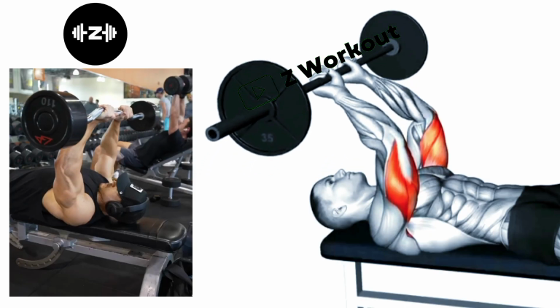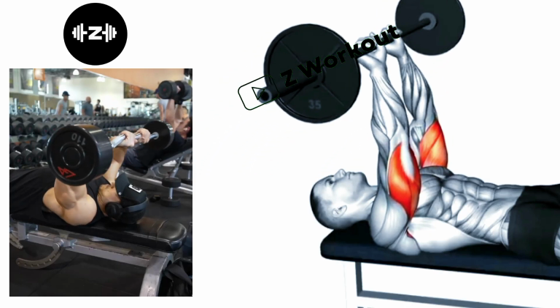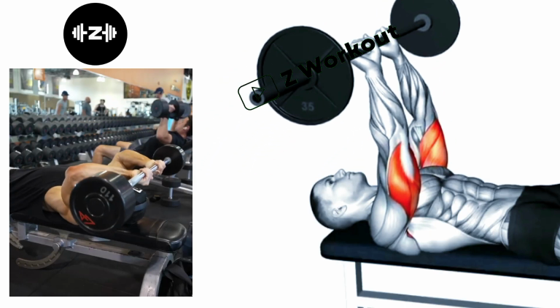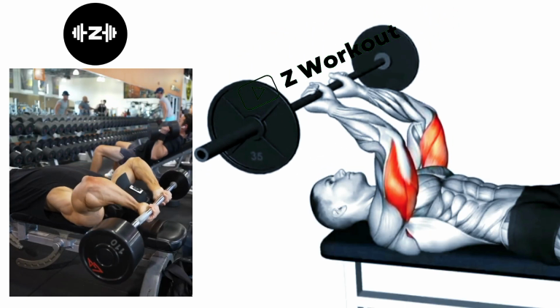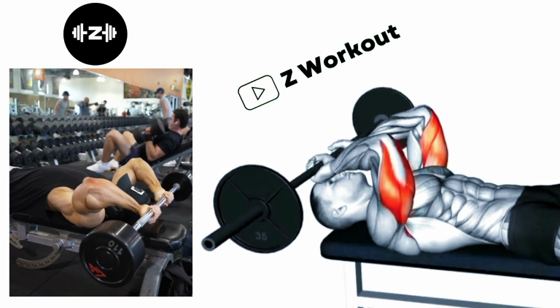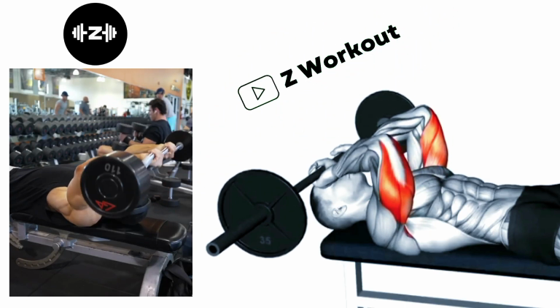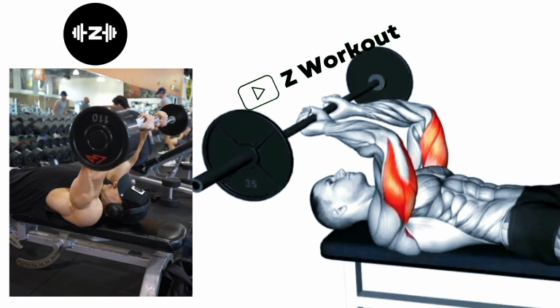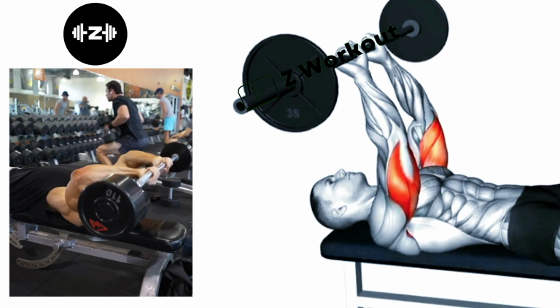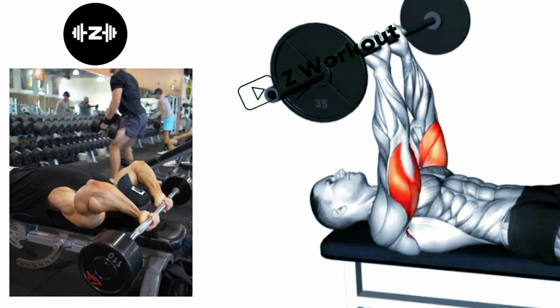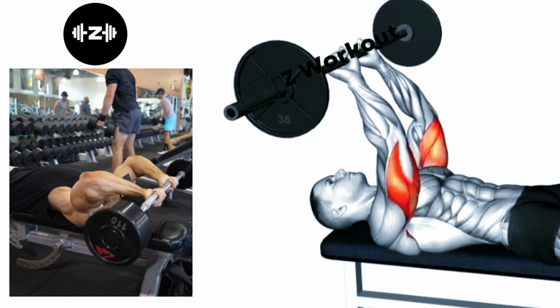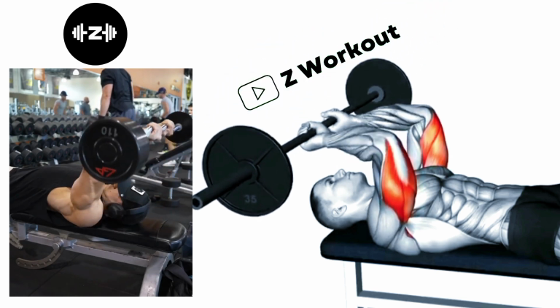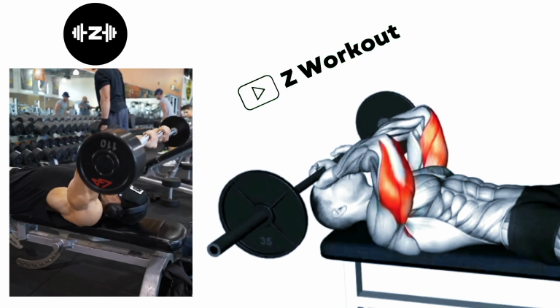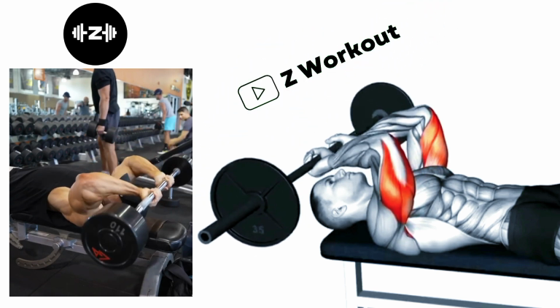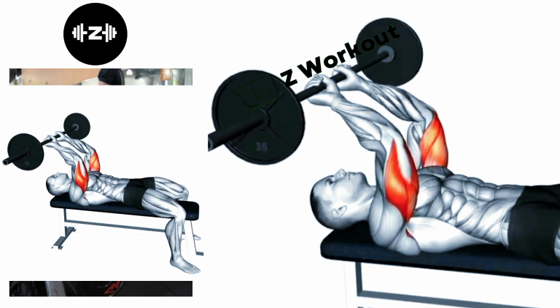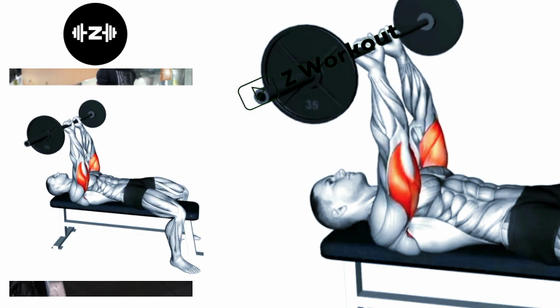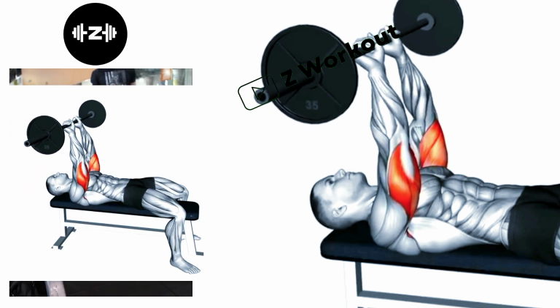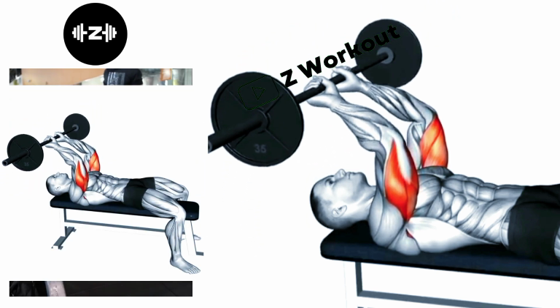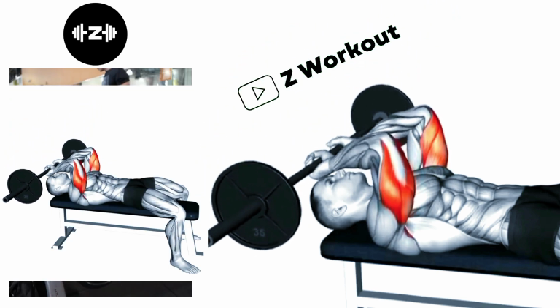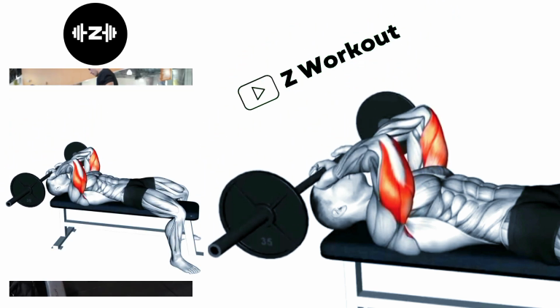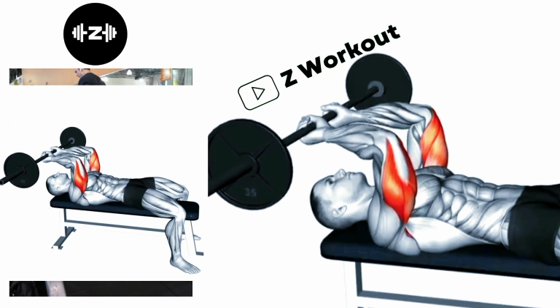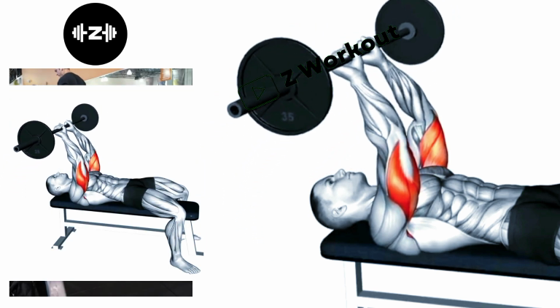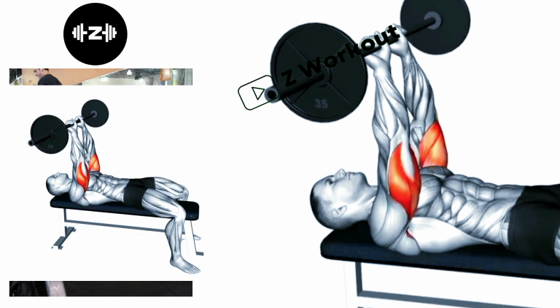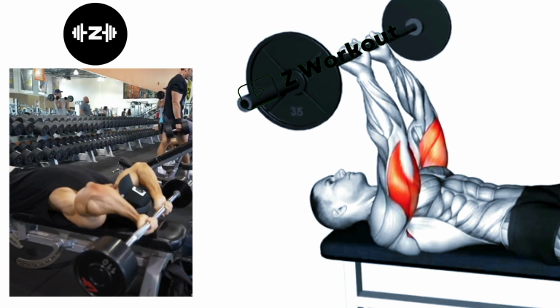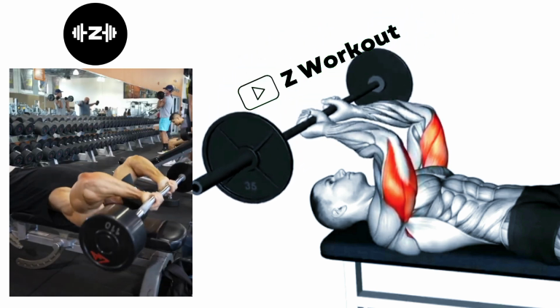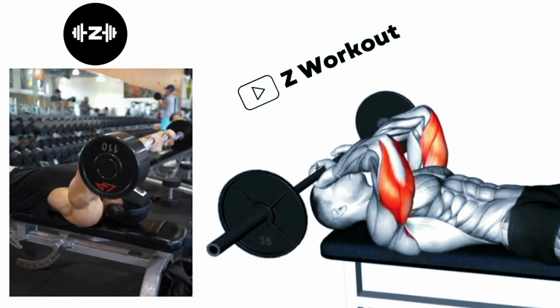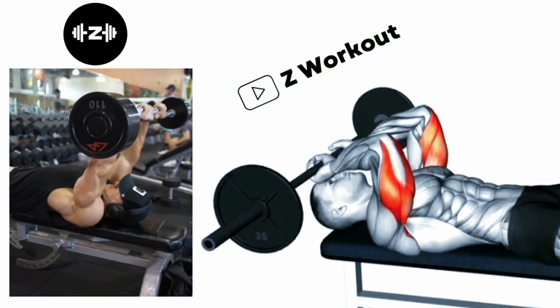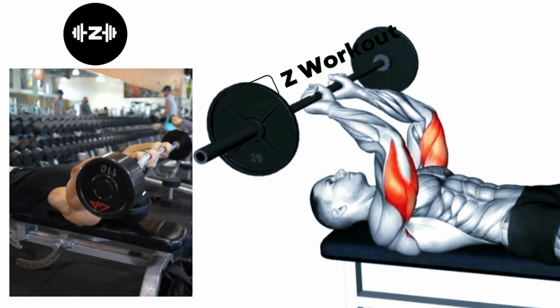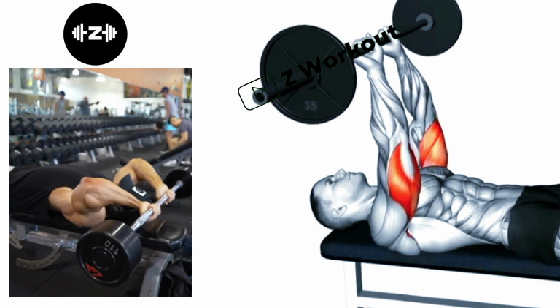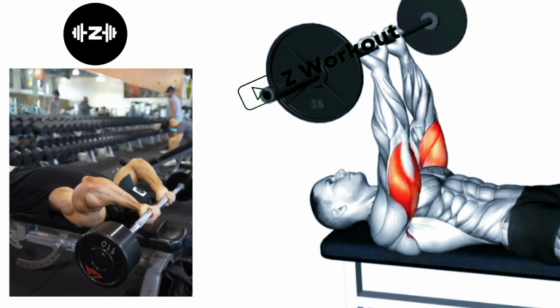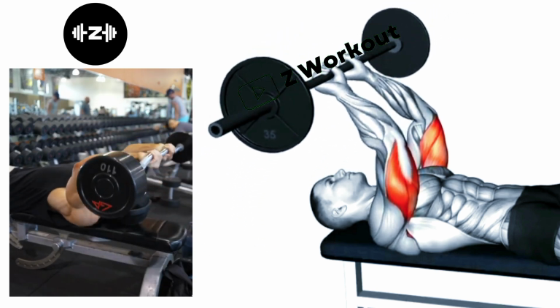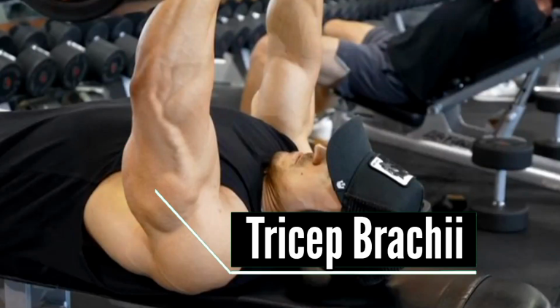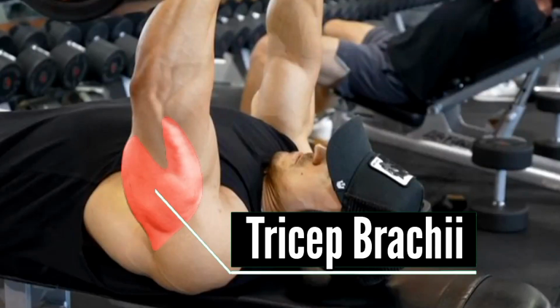Lying Easy Bar Skull Crushers: Lower the barbell by bending your elbows, keeping them close to your head and allowing the bar to come down toward your forehead. Then push the bar back up to the starting position.